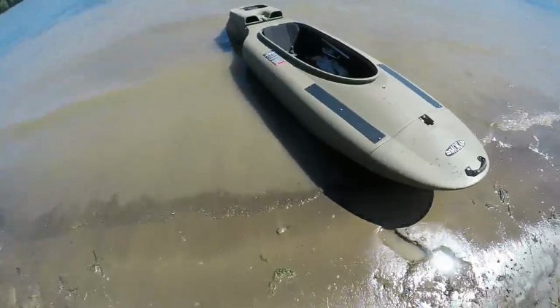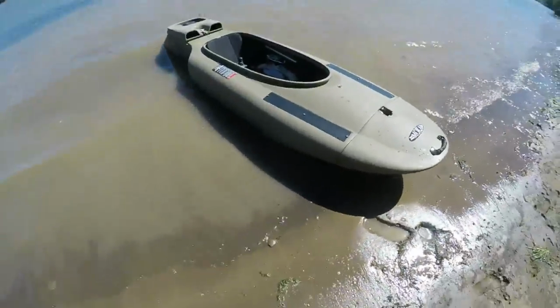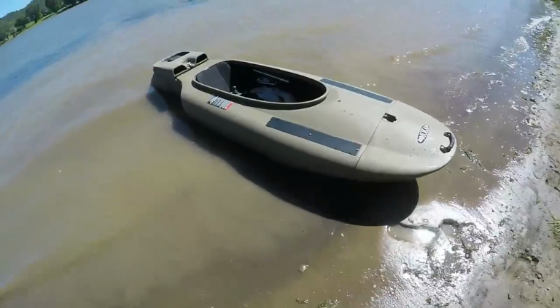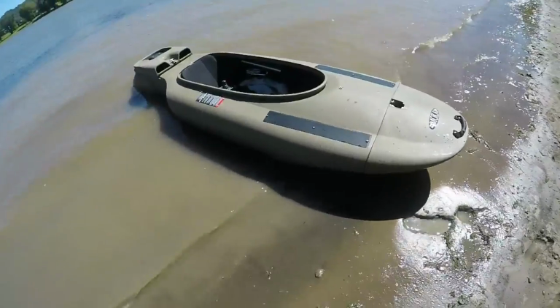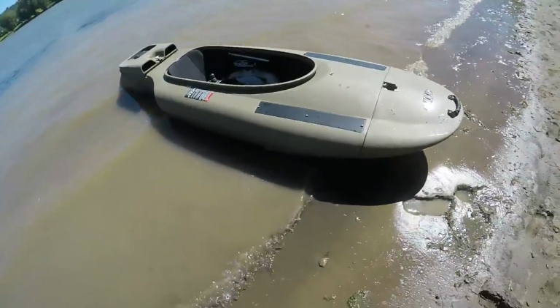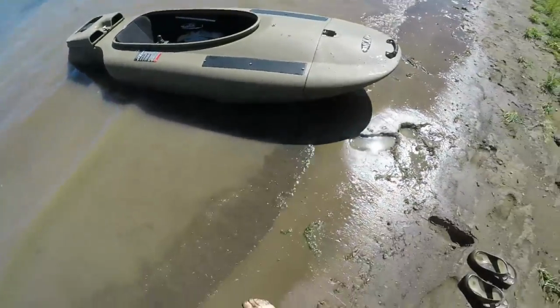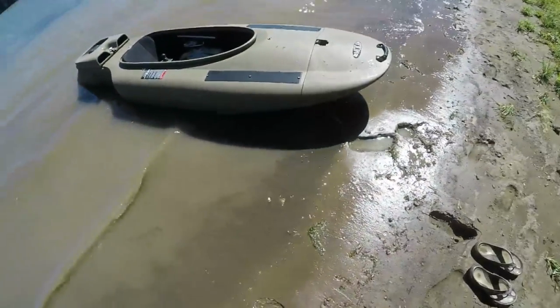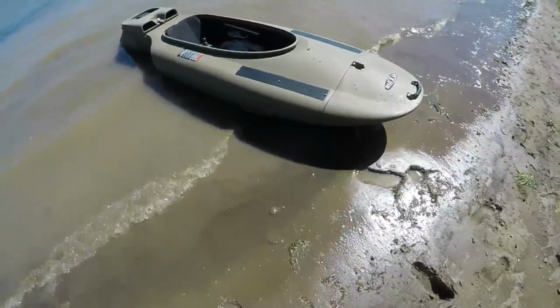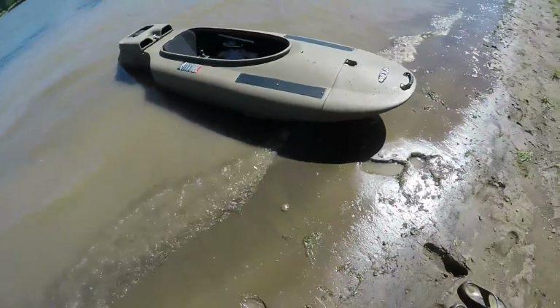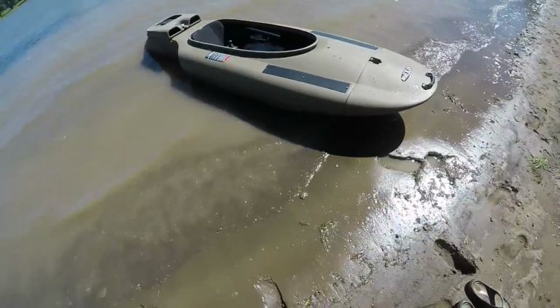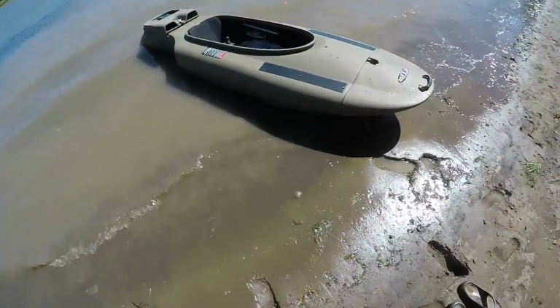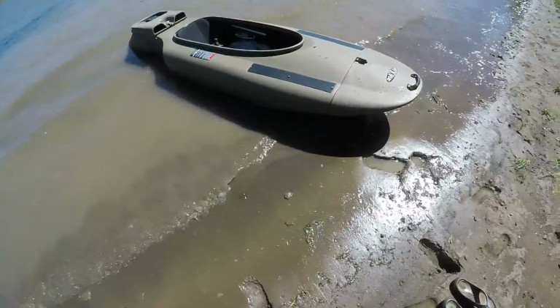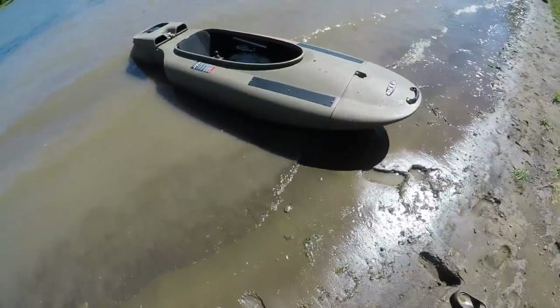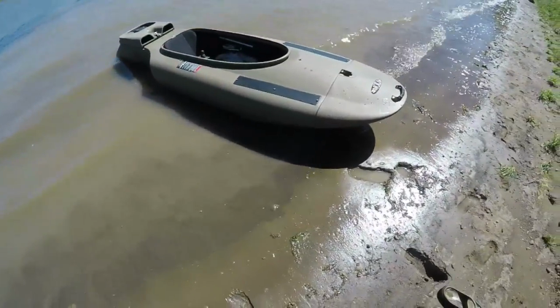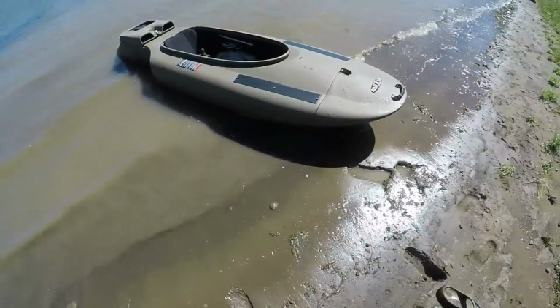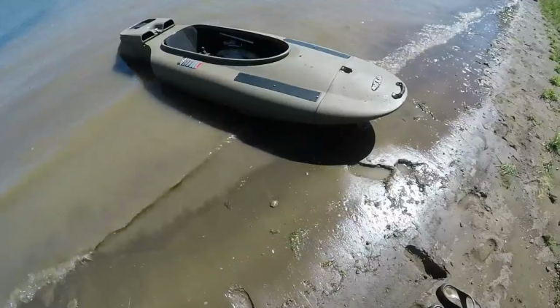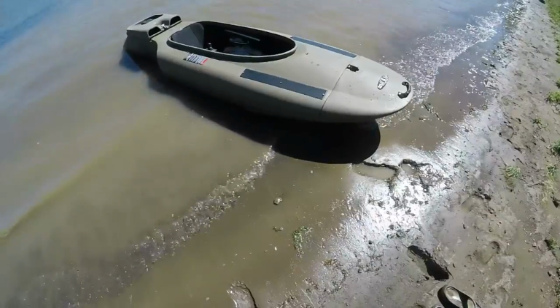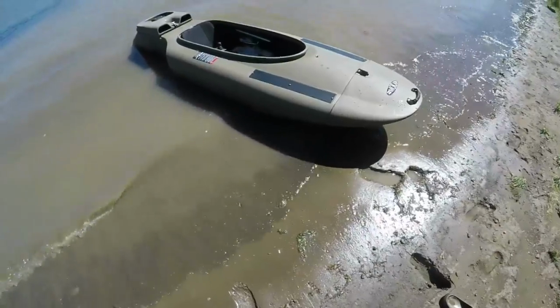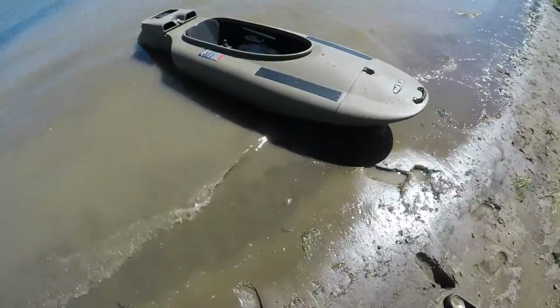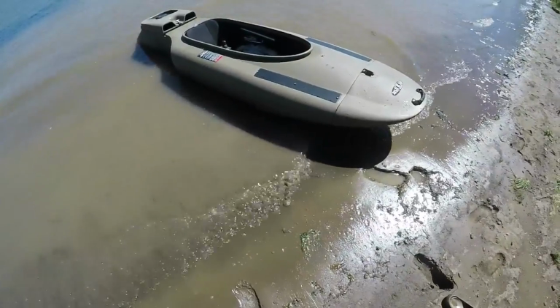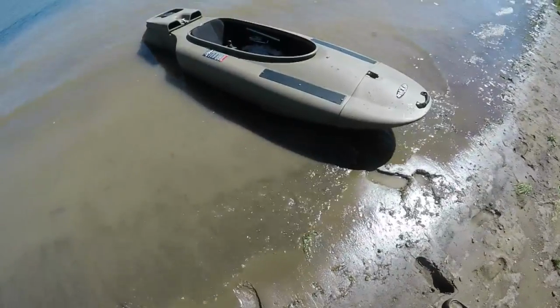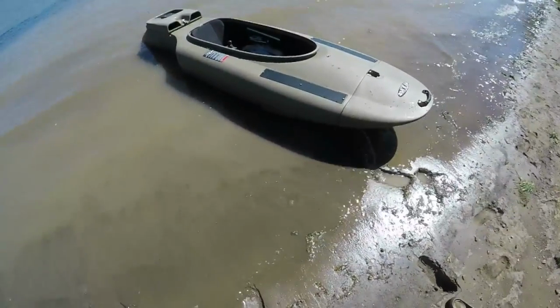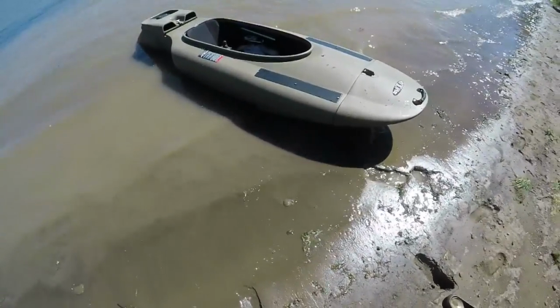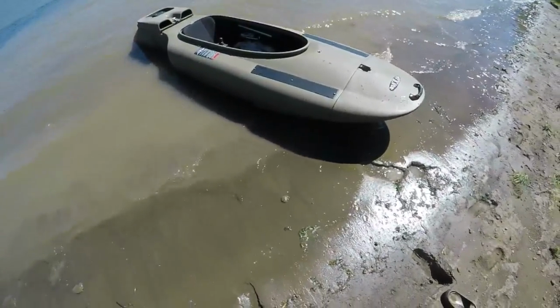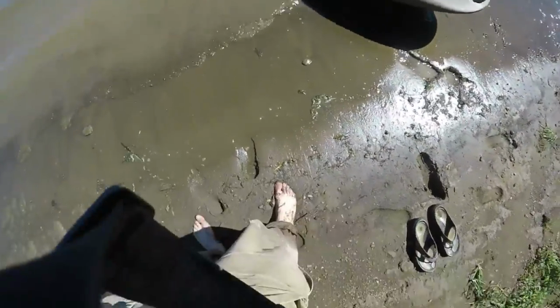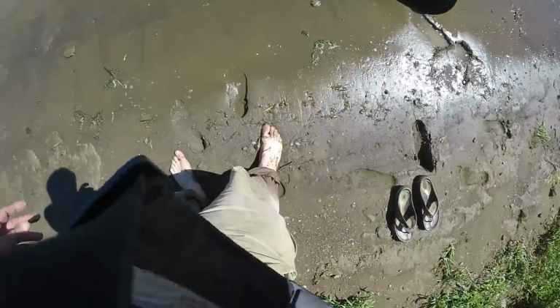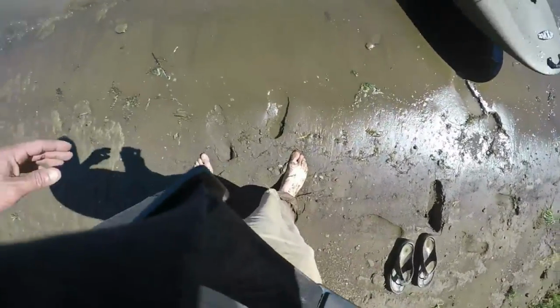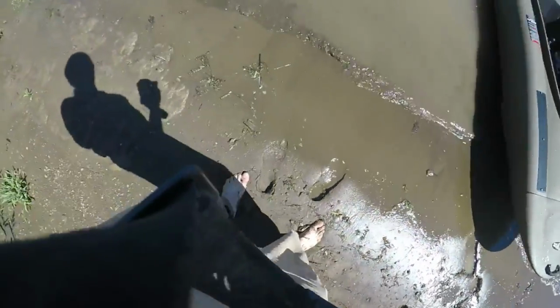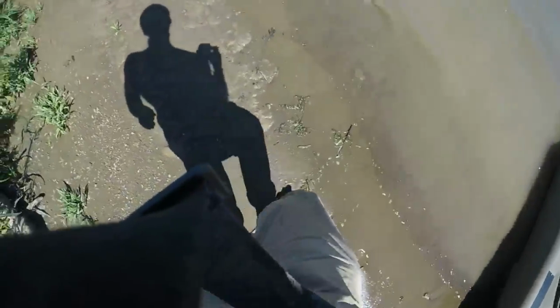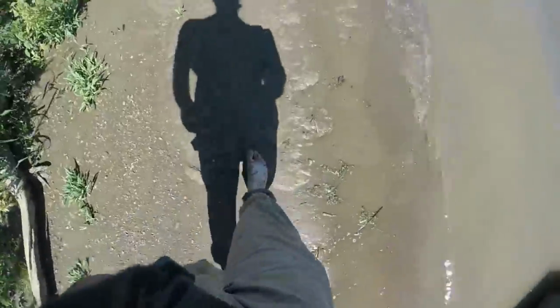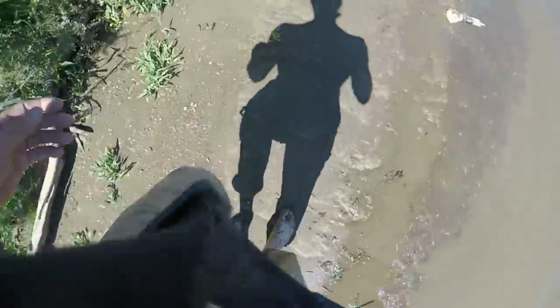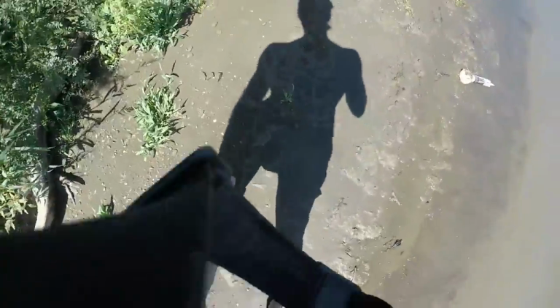All right, there it sits. I'm just kind of stretching my legs. I went all the way up a creek in New Mertensville. Going to check the motor over and stuff. I don't have a sifter or anything — I'm not really looking for artifacts today.